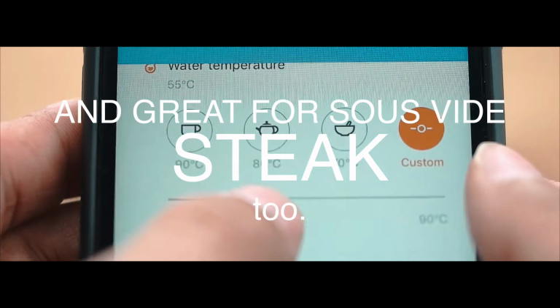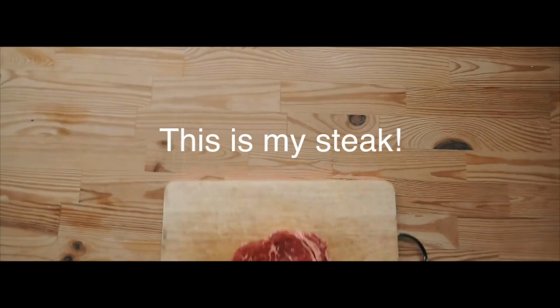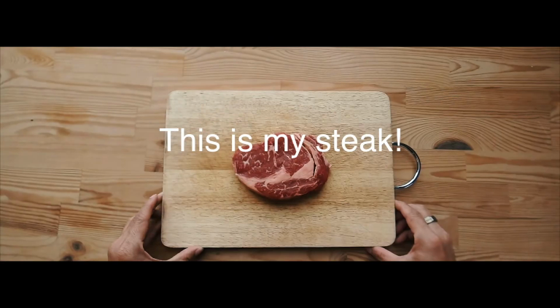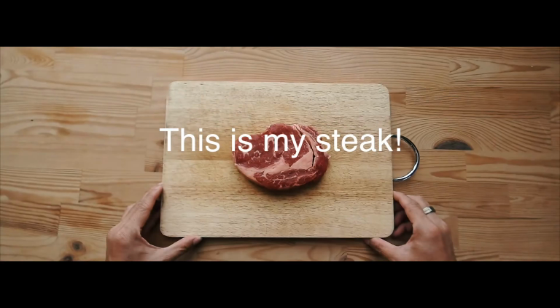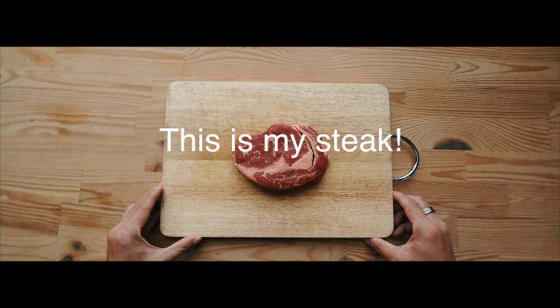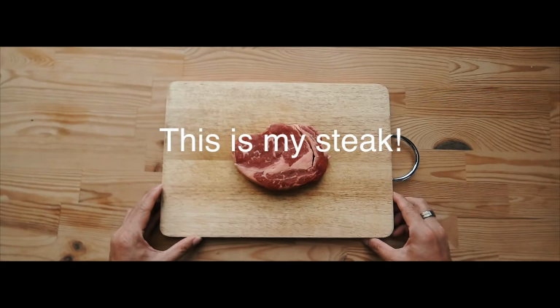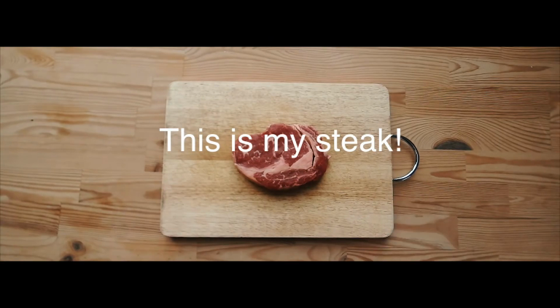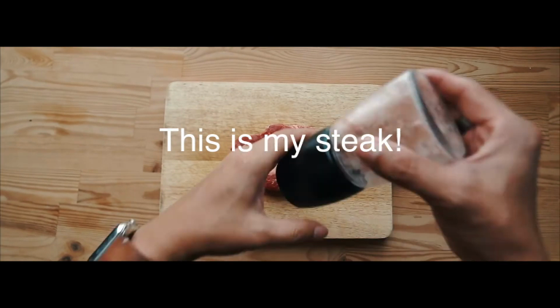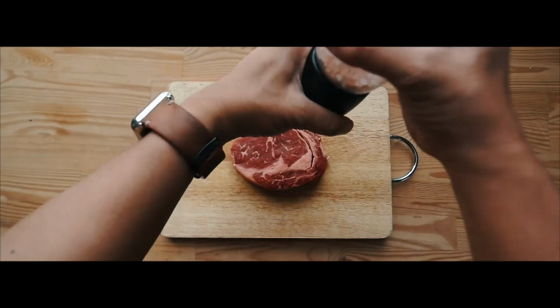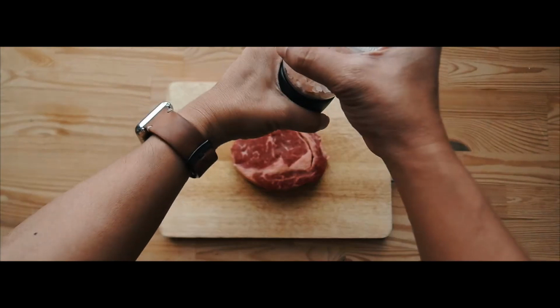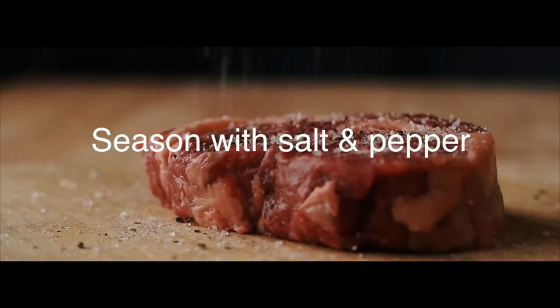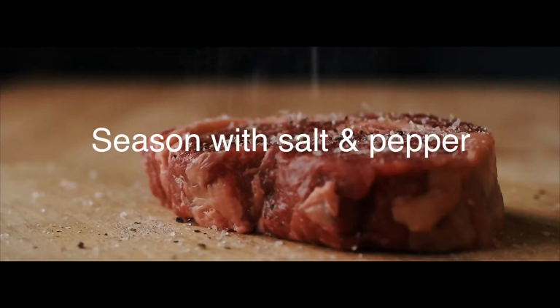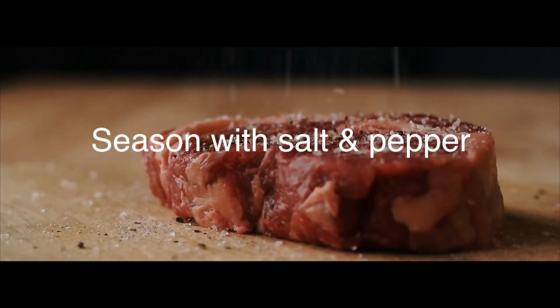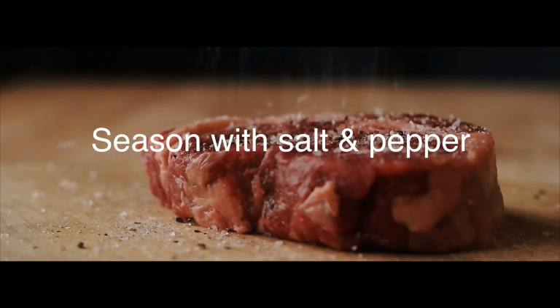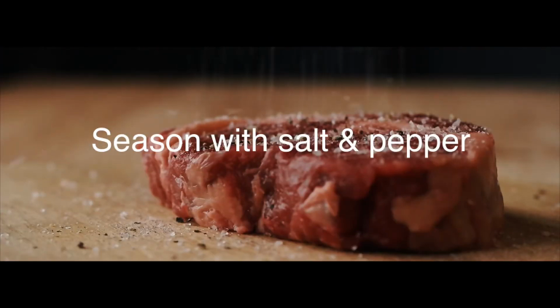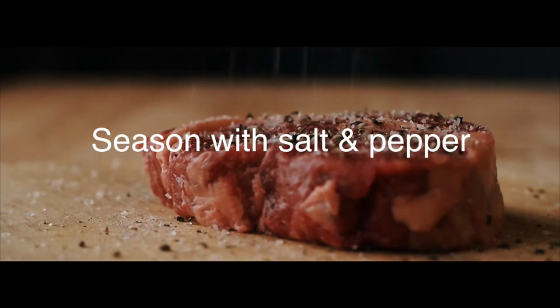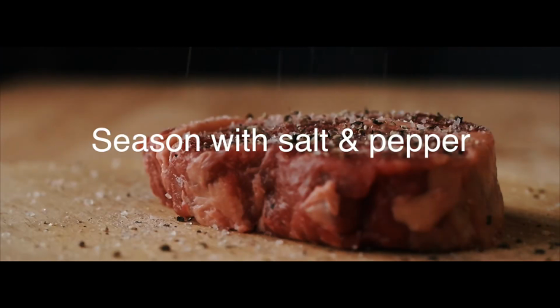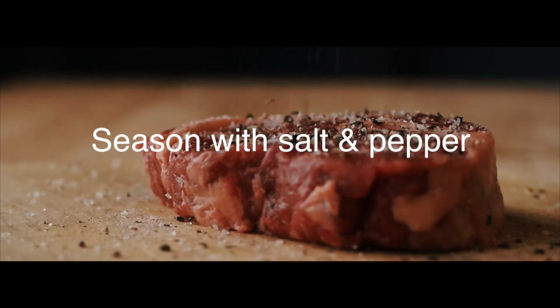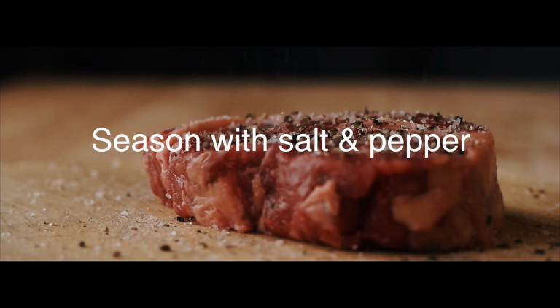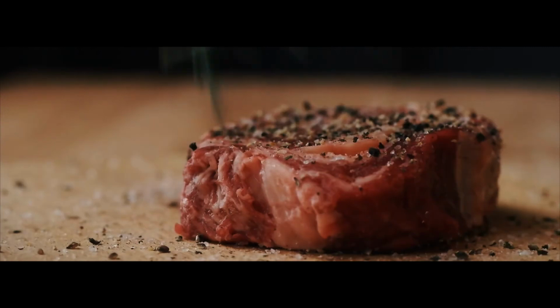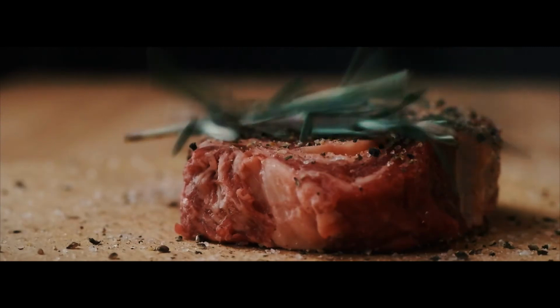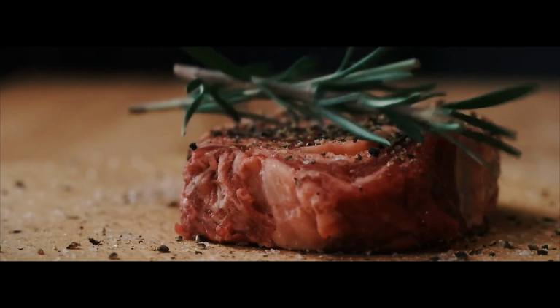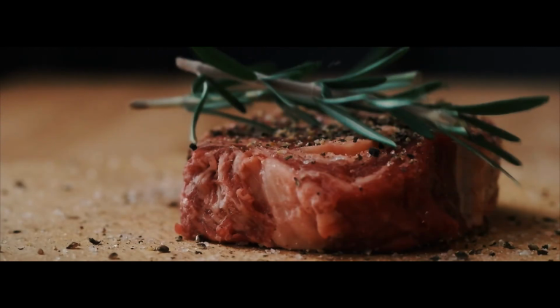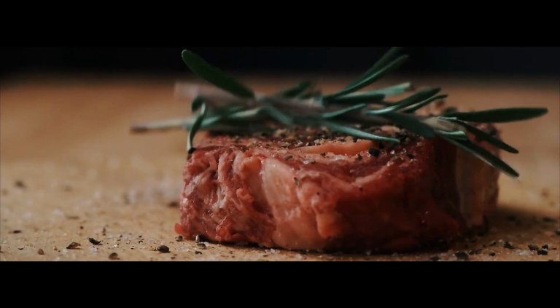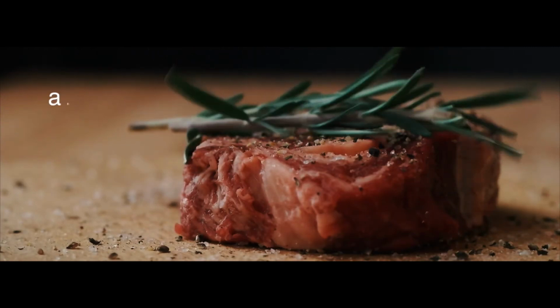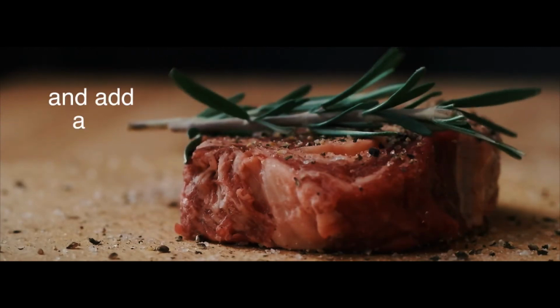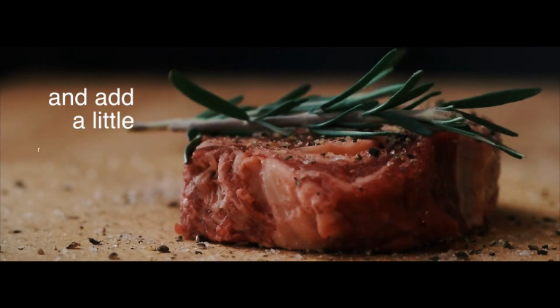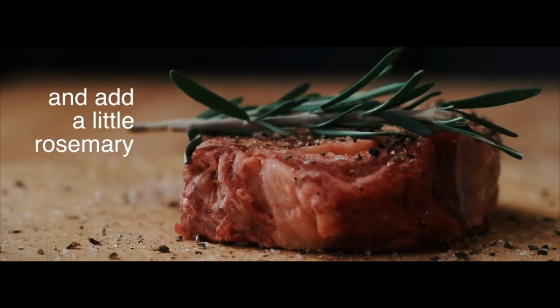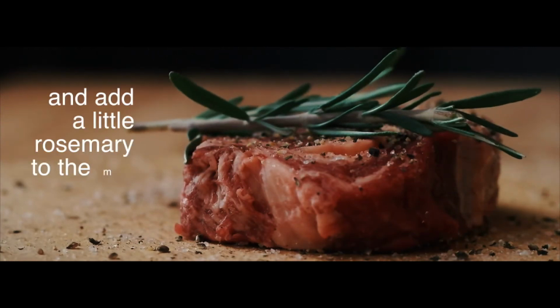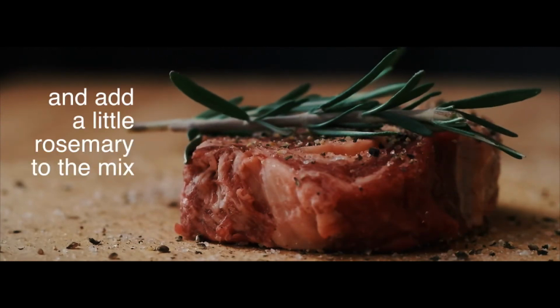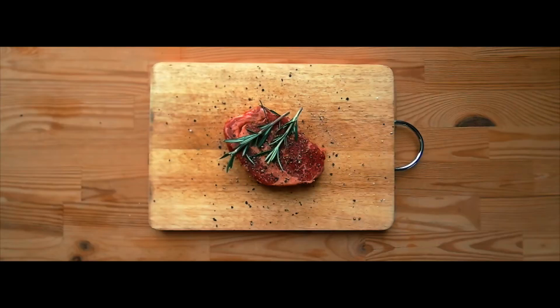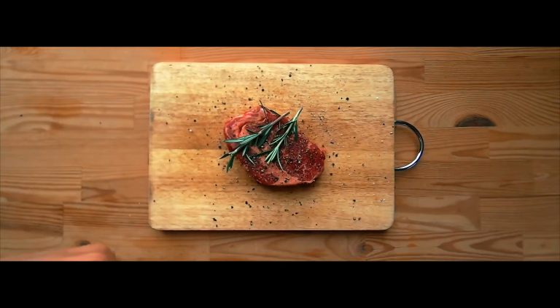I bought the water kettle for 199 yuan while I was in a Xiaomi store in Beijing, and I carried it all the way back to Malaysia. It's a great water kettle.